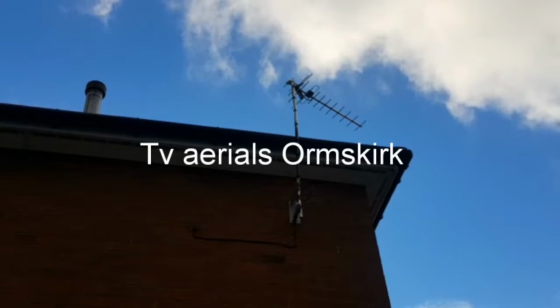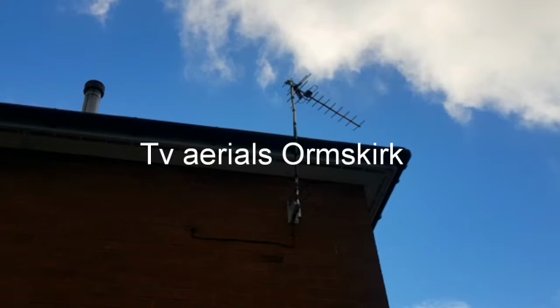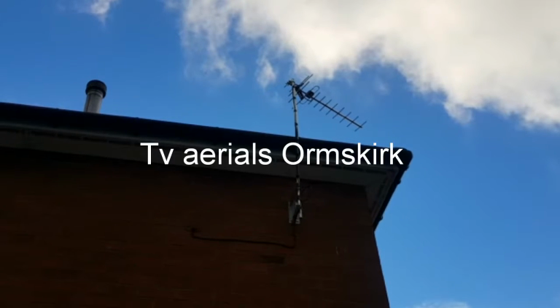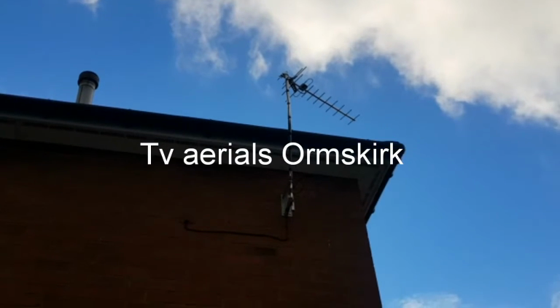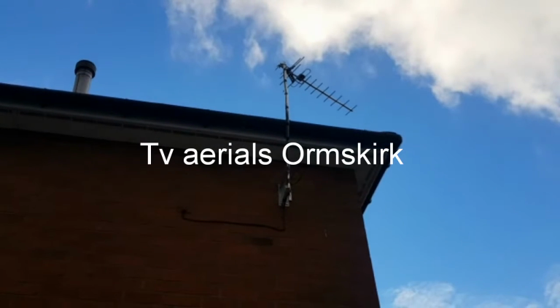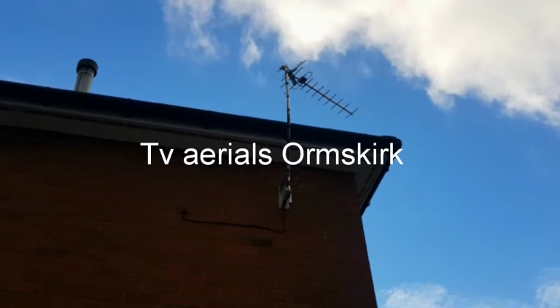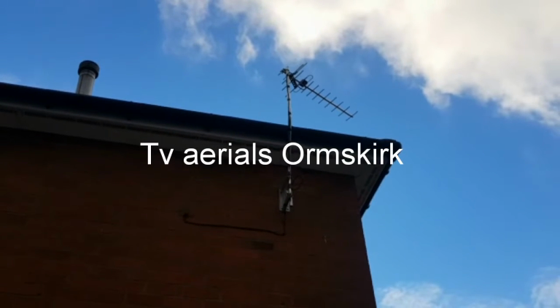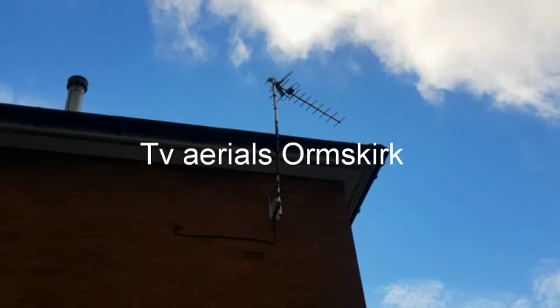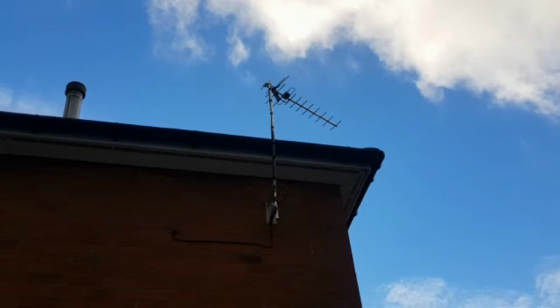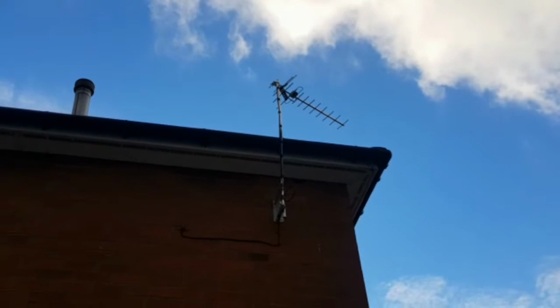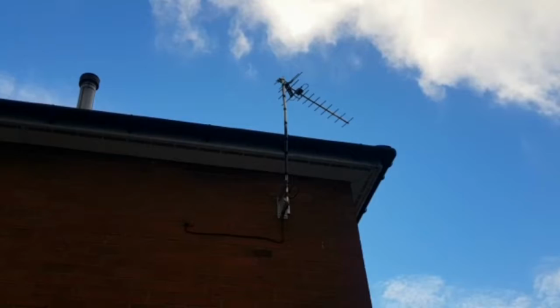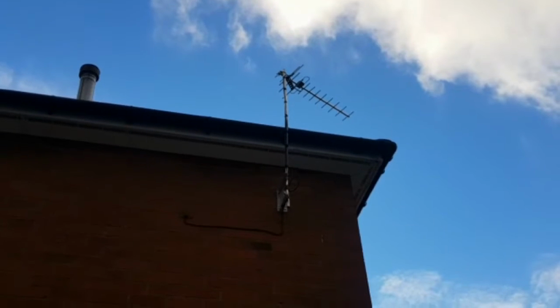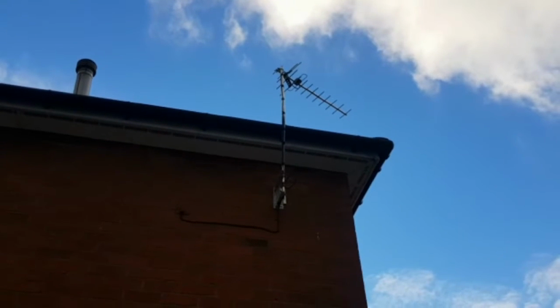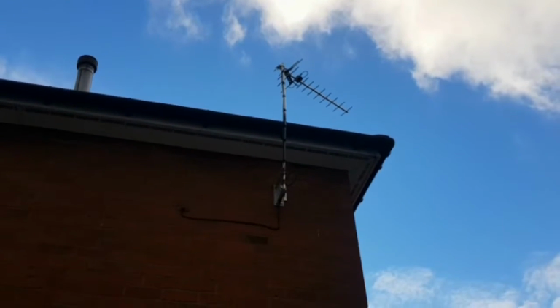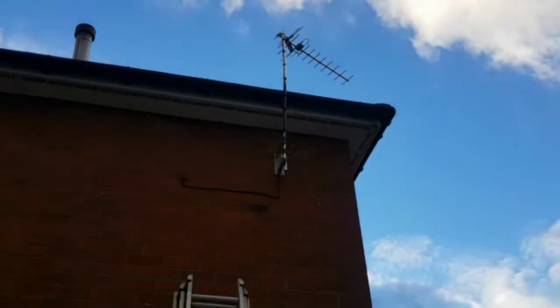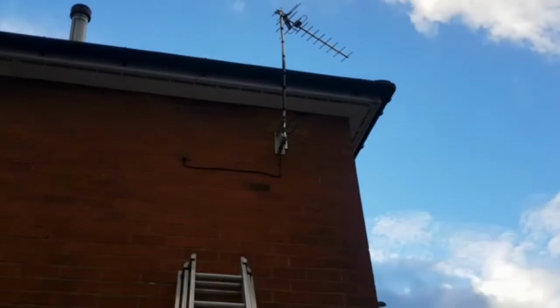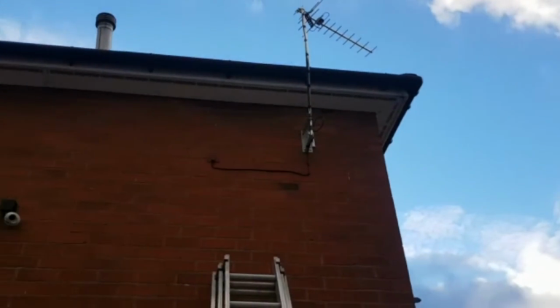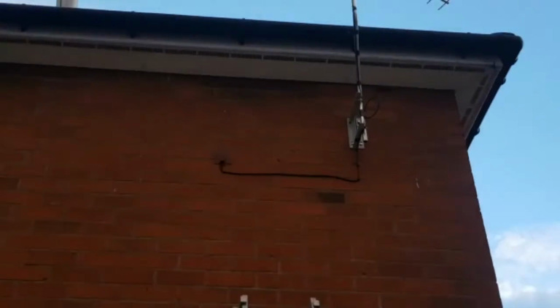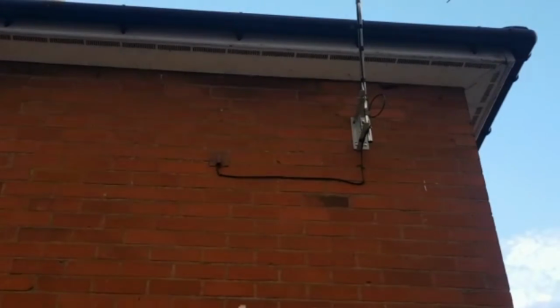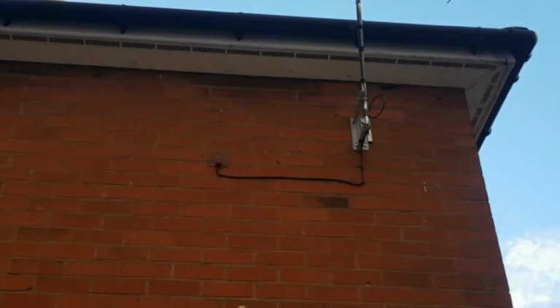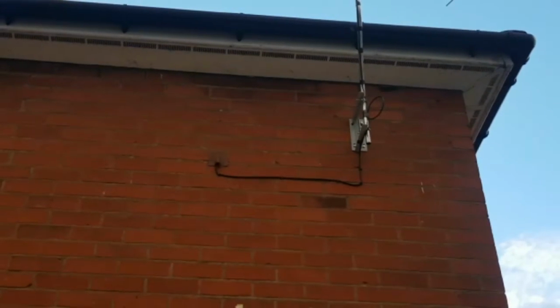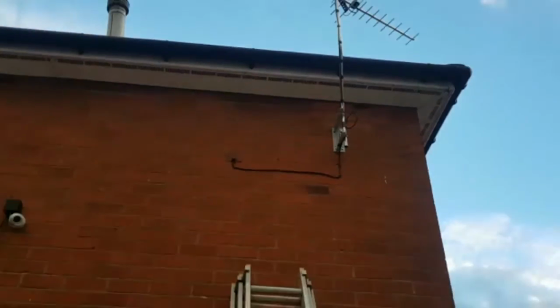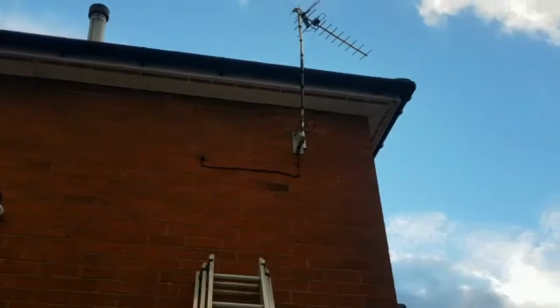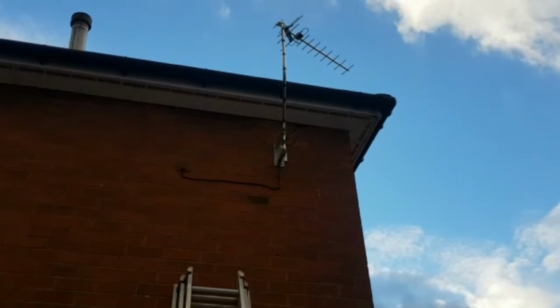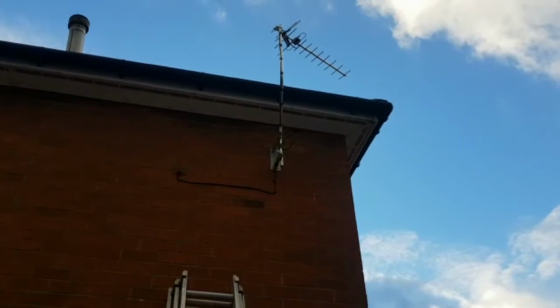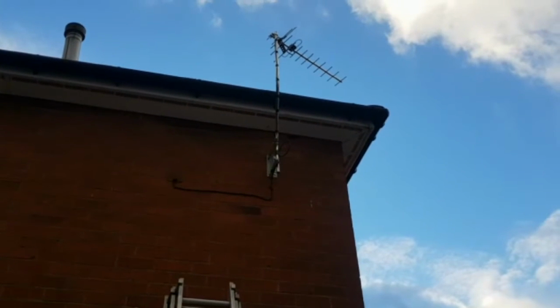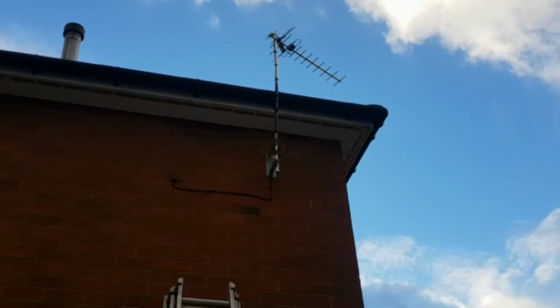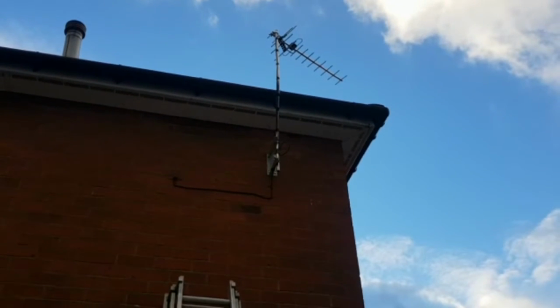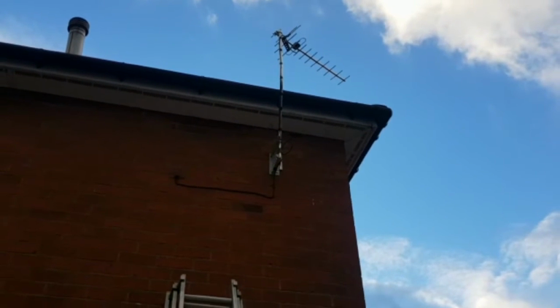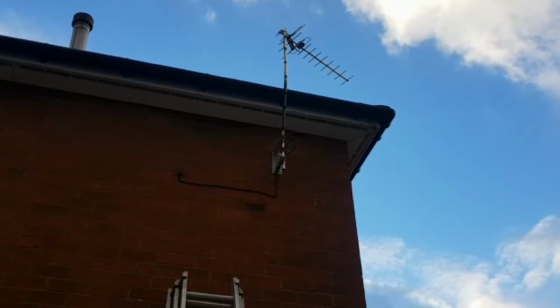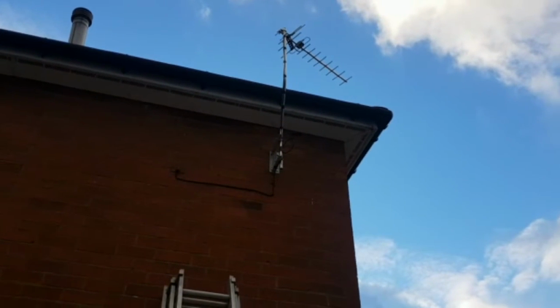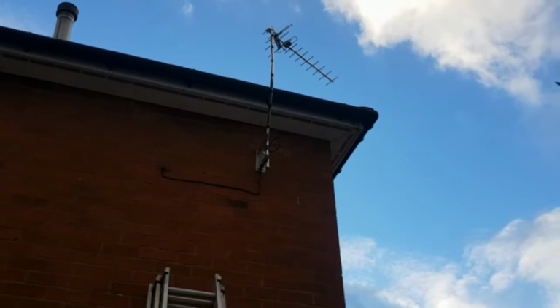Welcome to TVAerials.biz. Here we have an aerial installed for a bedroom on a crank mast, with a cable run down and a cover cap. Nice neat job there — no more pixelating for the customer who was previously on an indoor aerial.